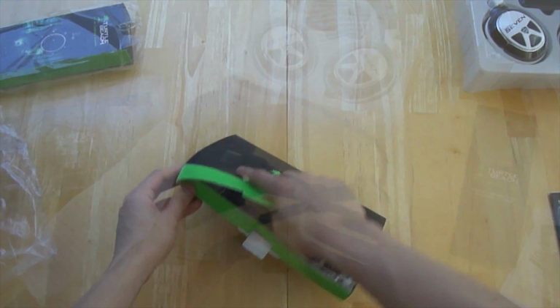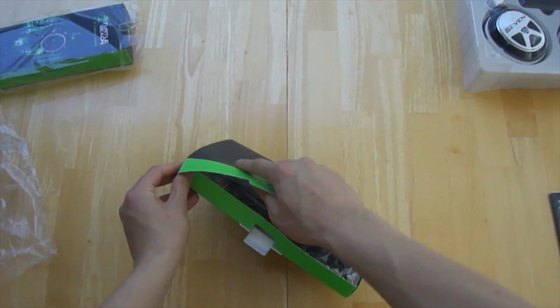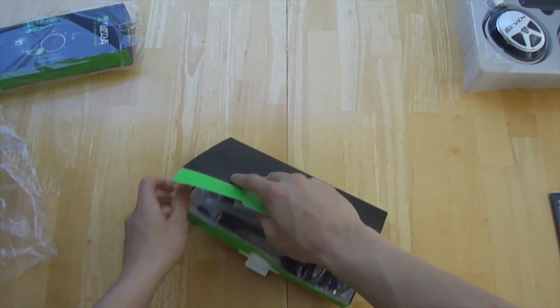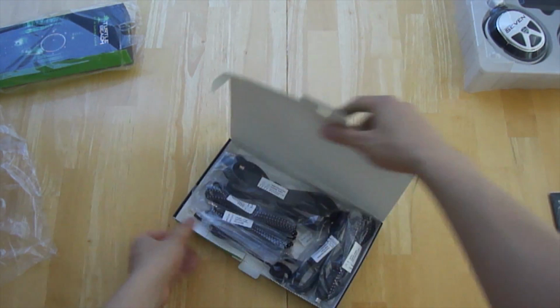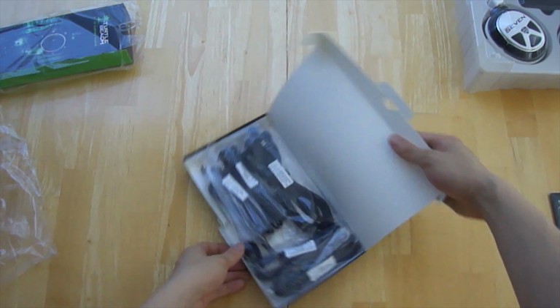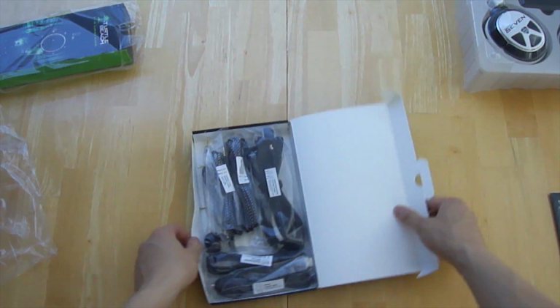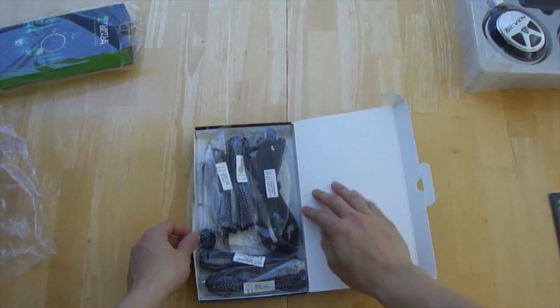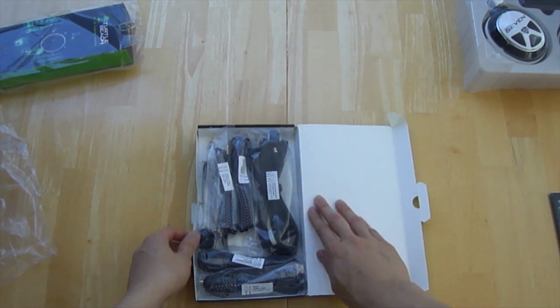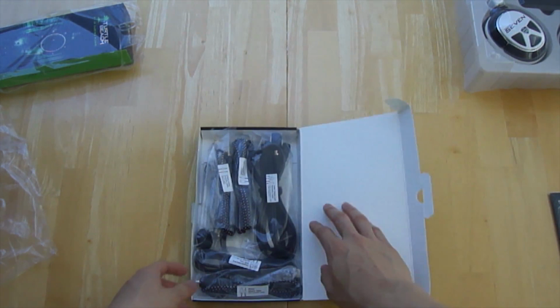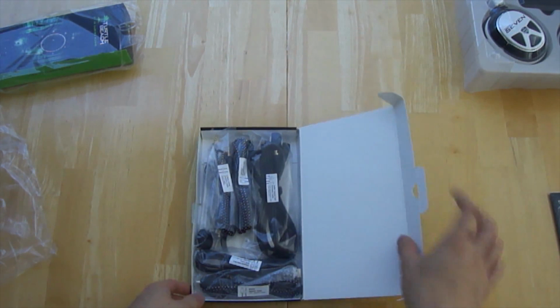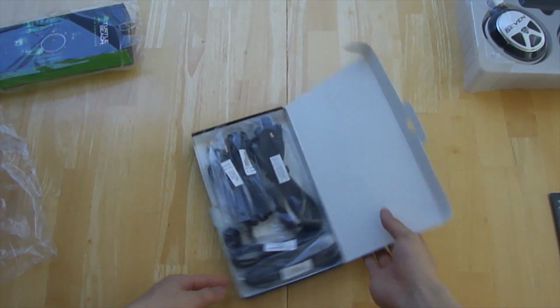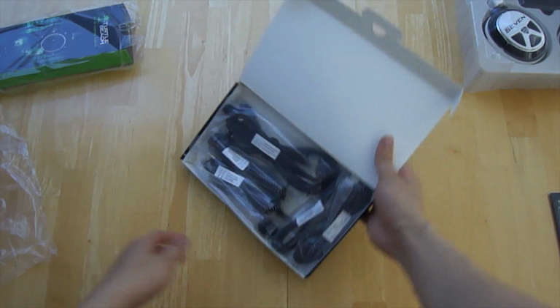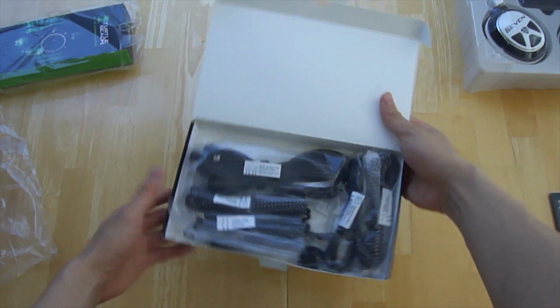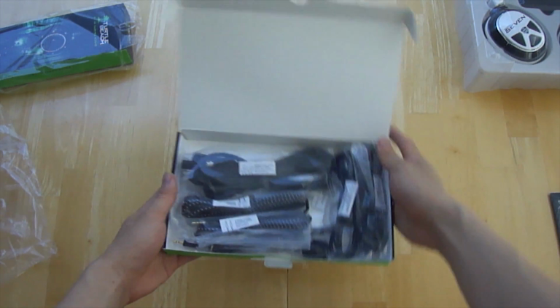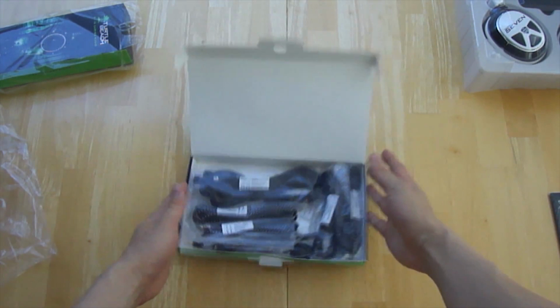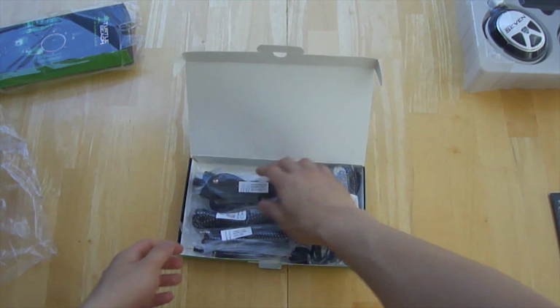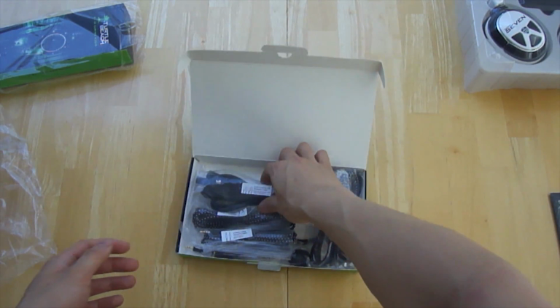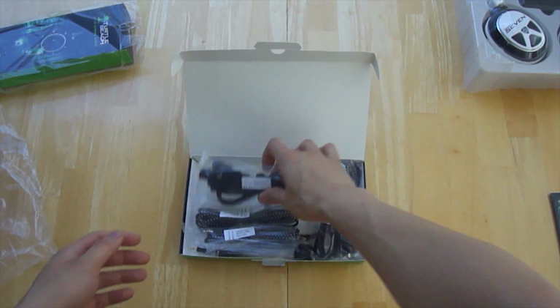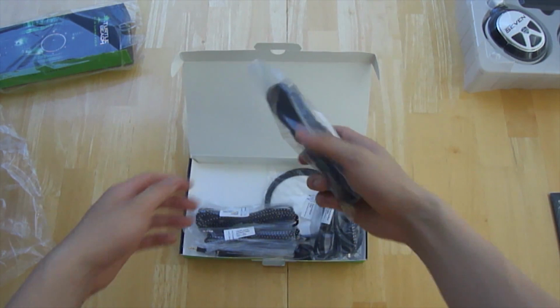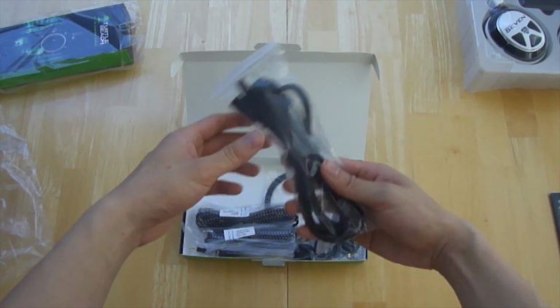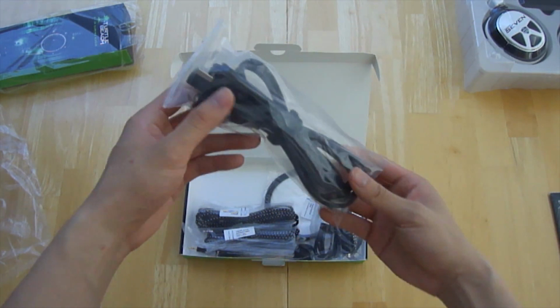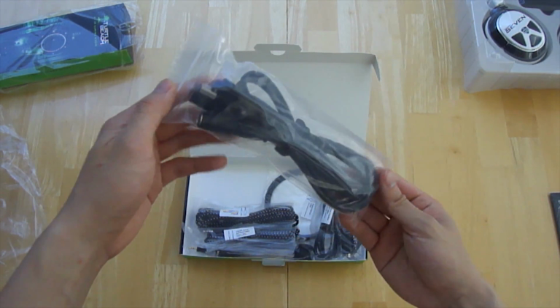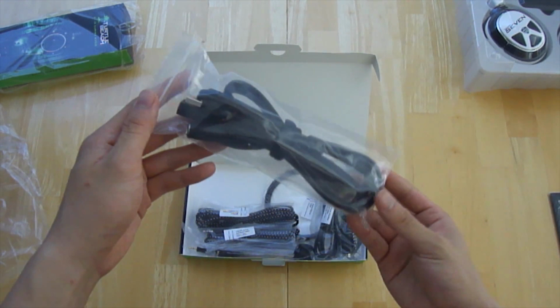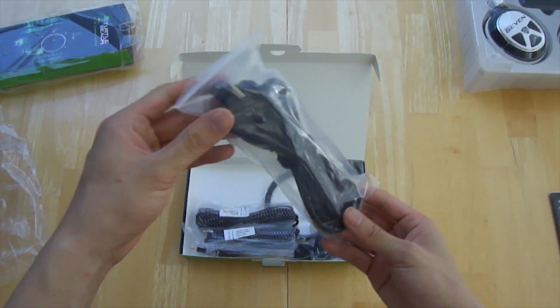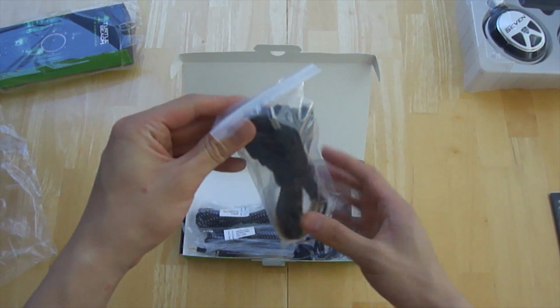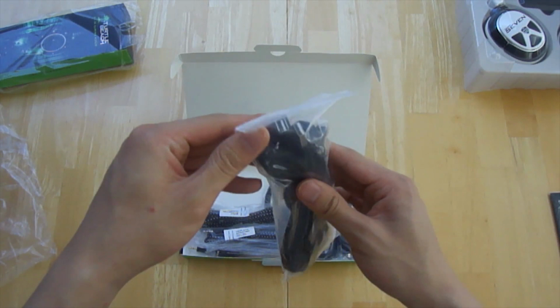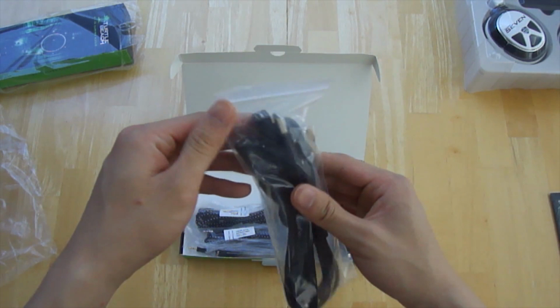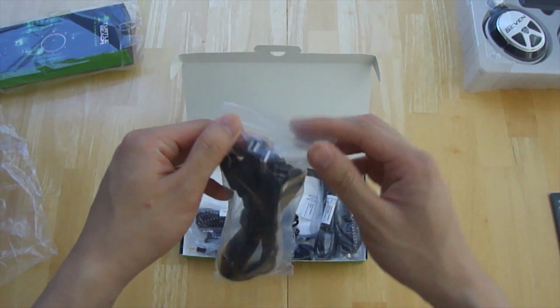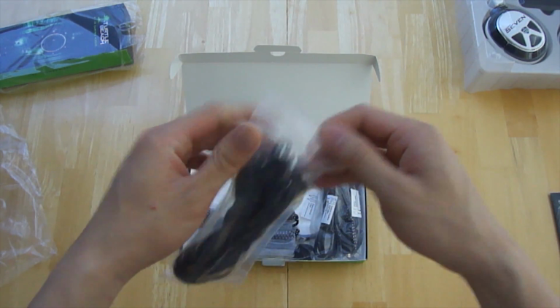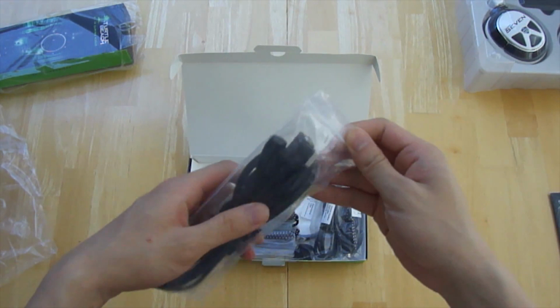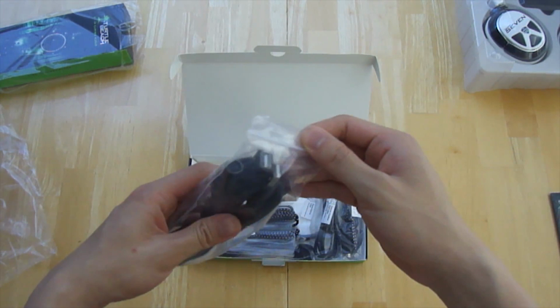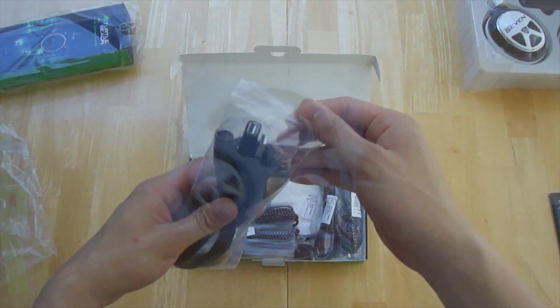Opening up the cables and accessories box, there are absolutely so many cables. There are about nine cables that allow you to hook up your device to all the systems.